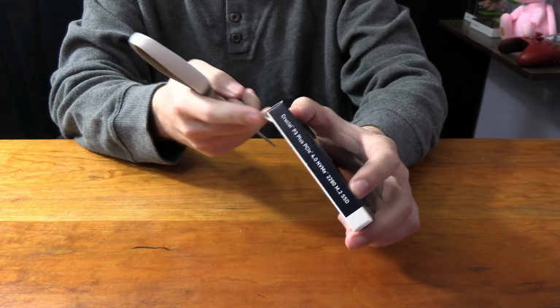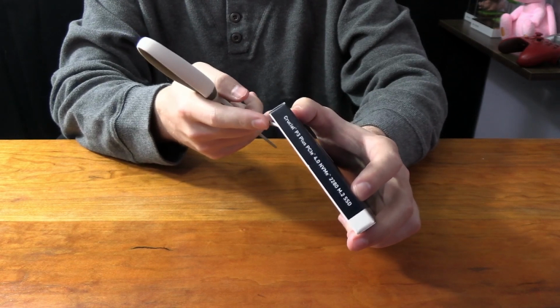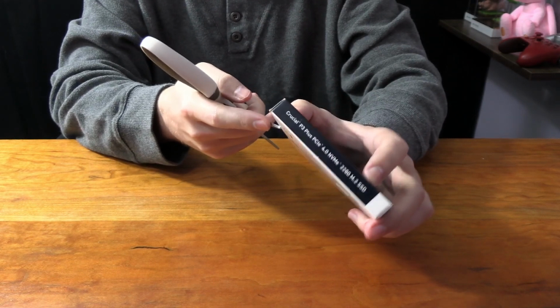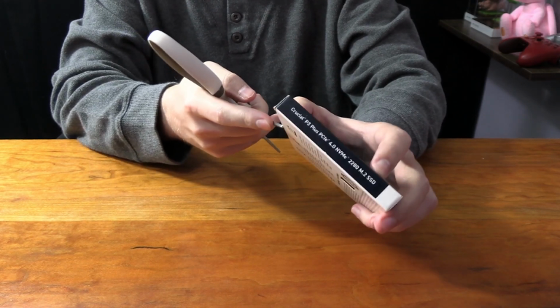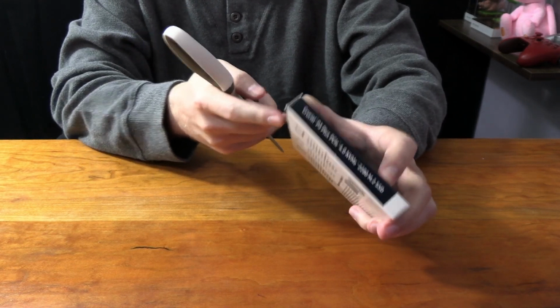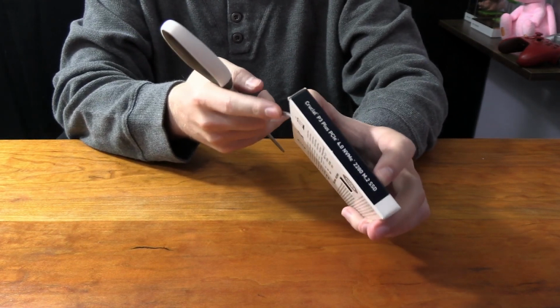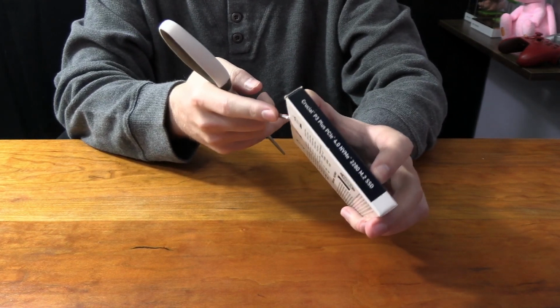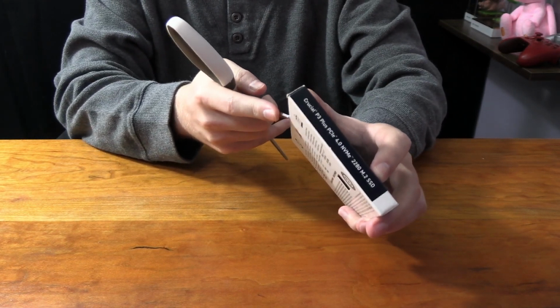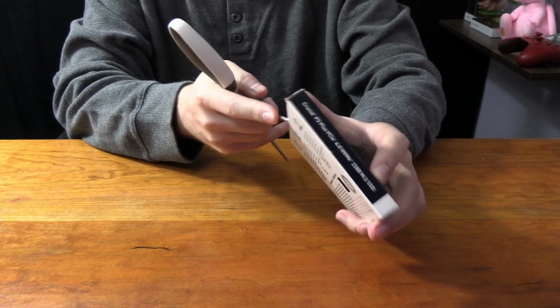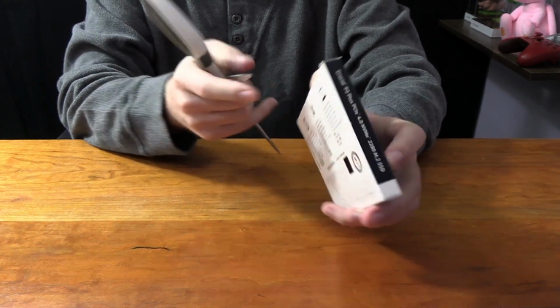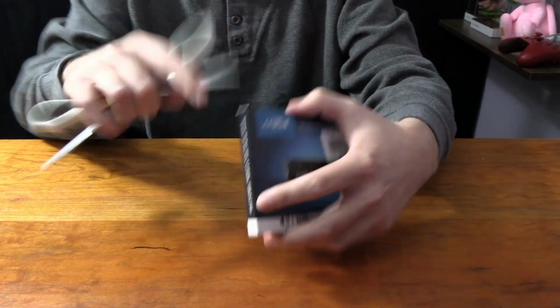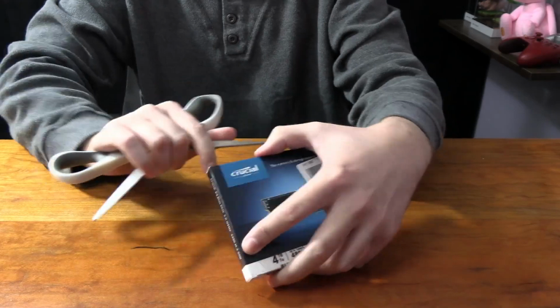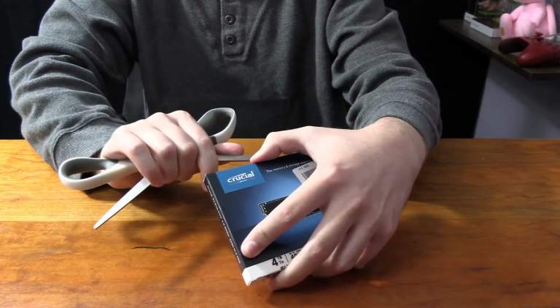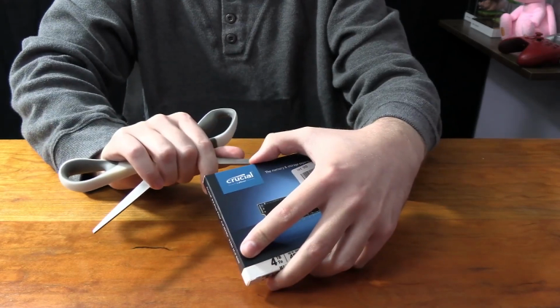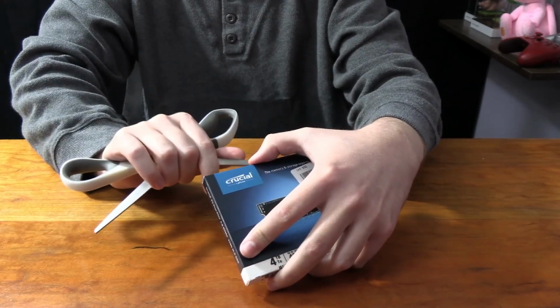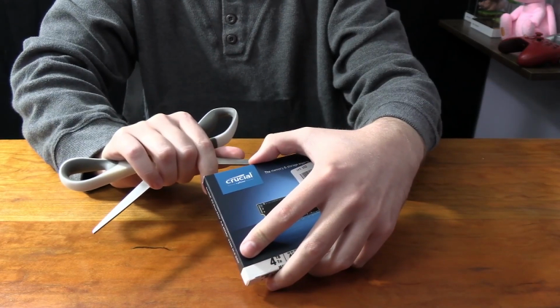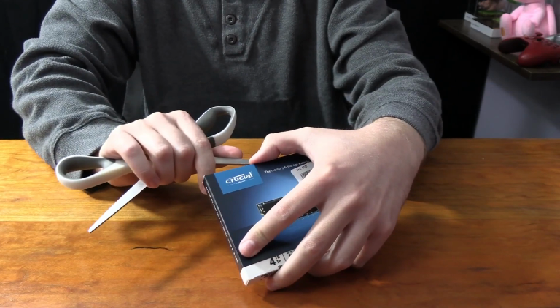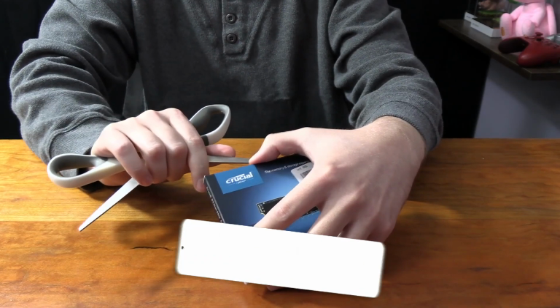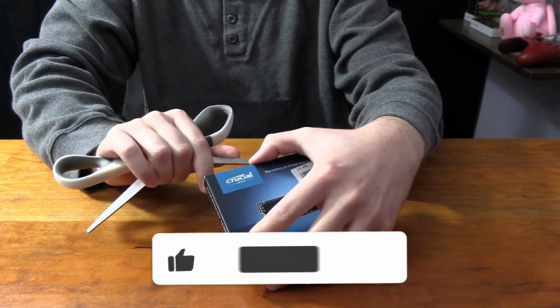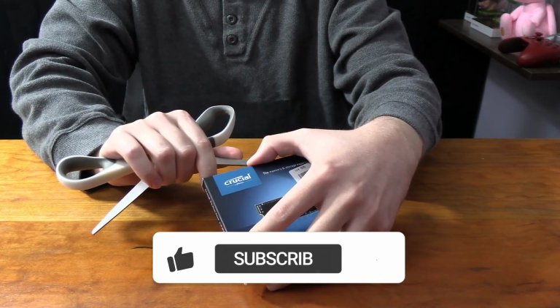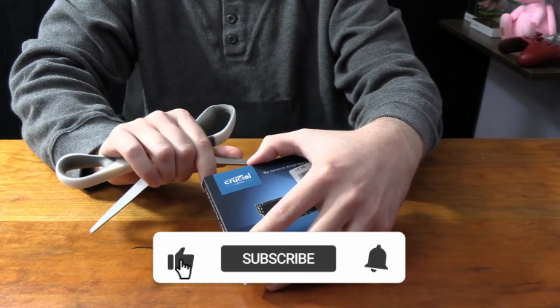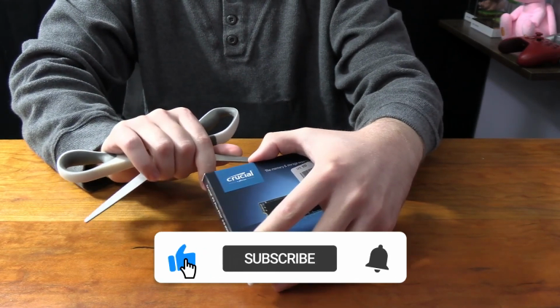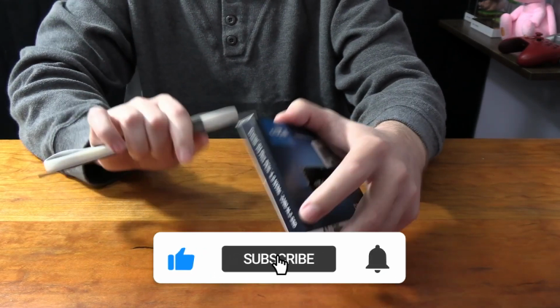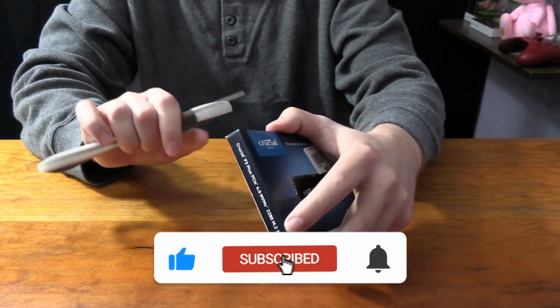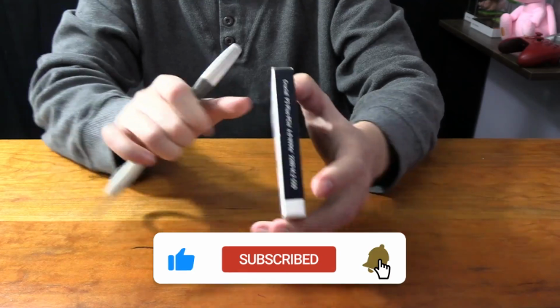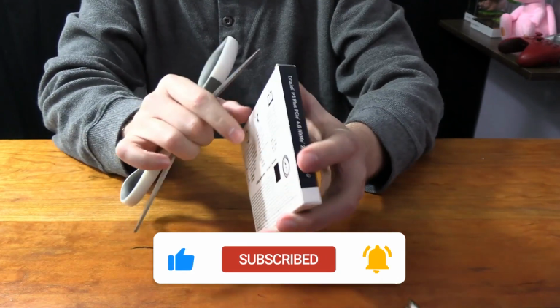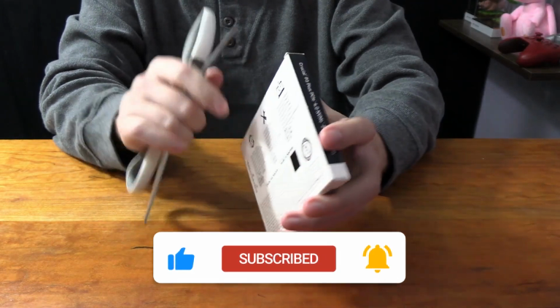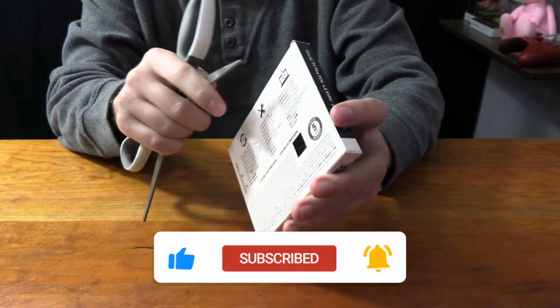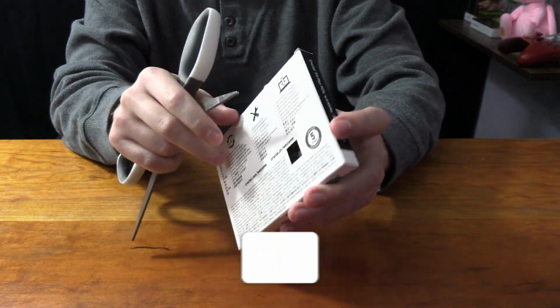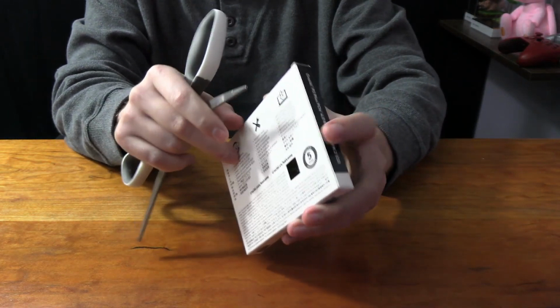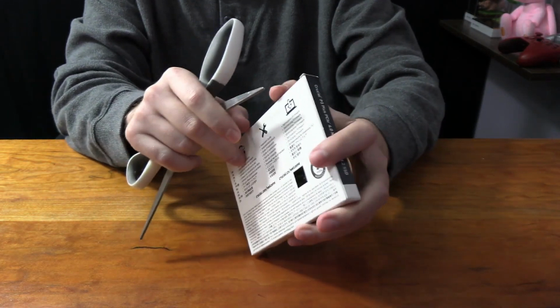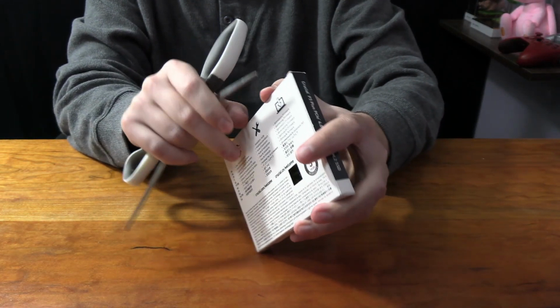I want to review more tech stuff but it's kind of hard because it's expensive. So if you want to support the channel, make sure to drop a like and get subscribed because we're trying to hit 1,000 subscribers before the end of this year.